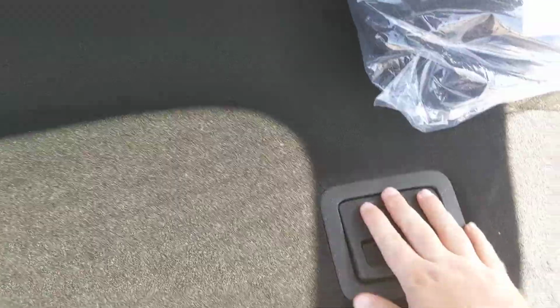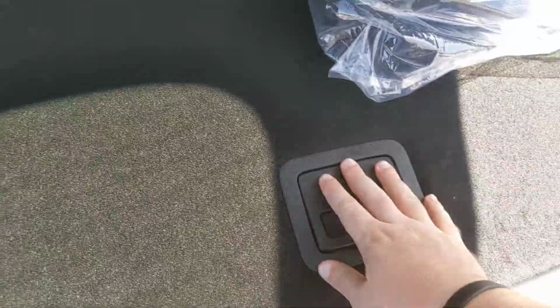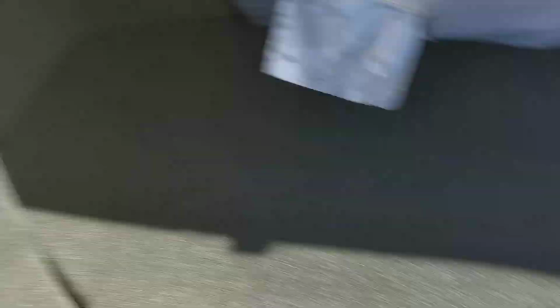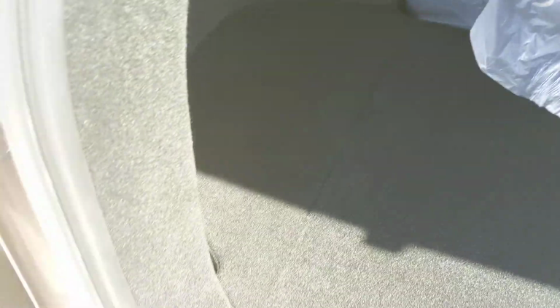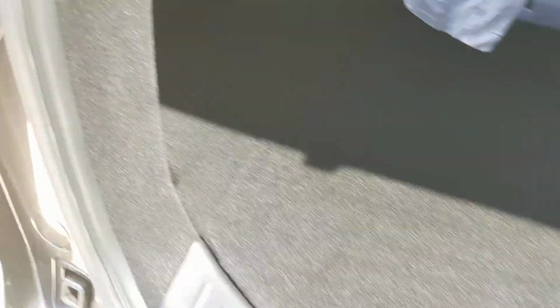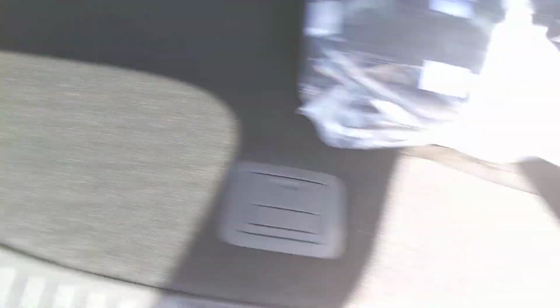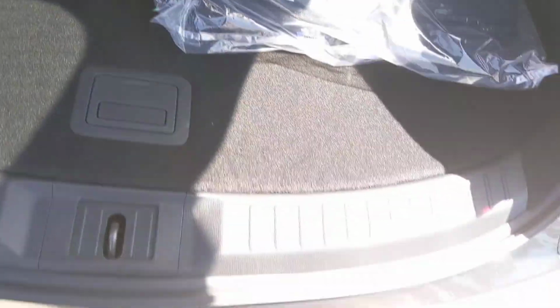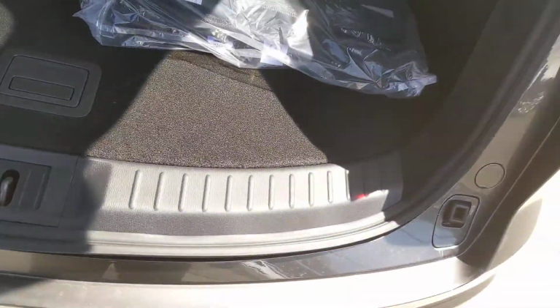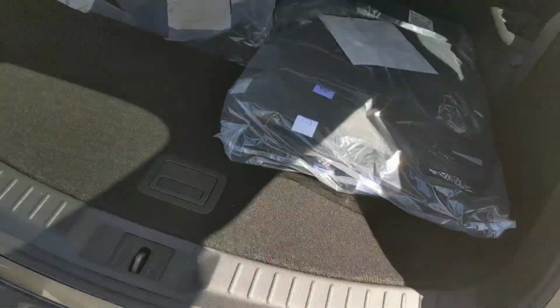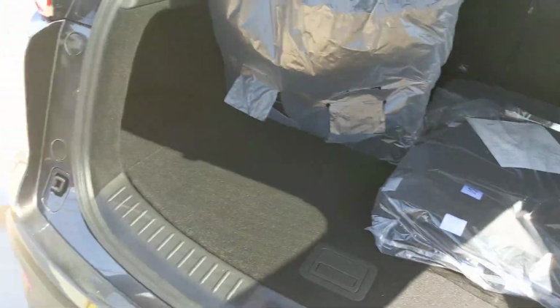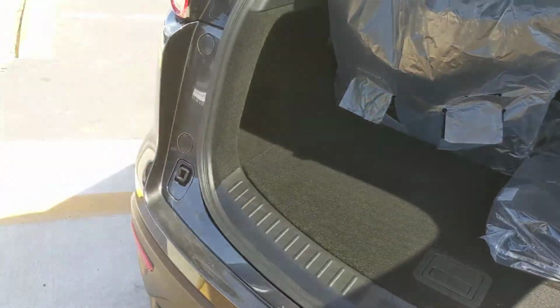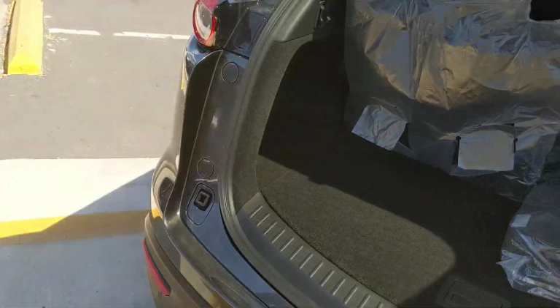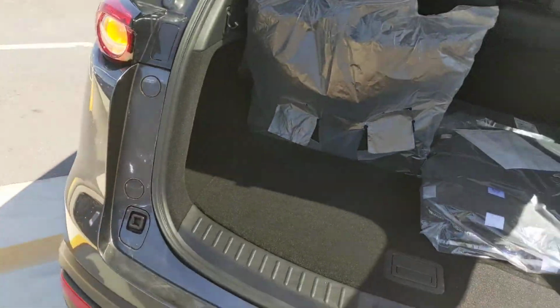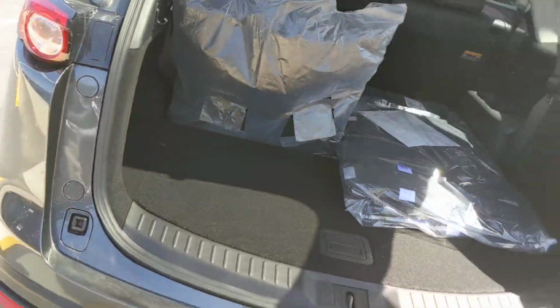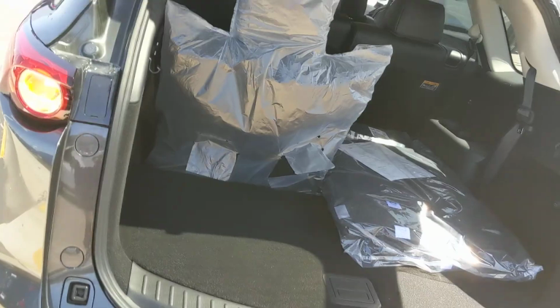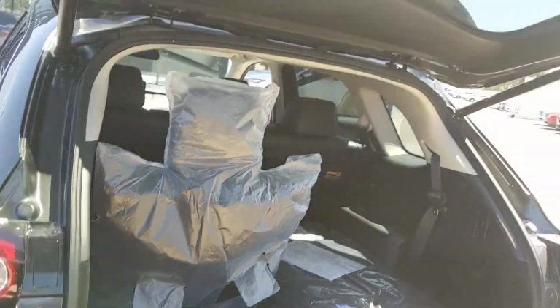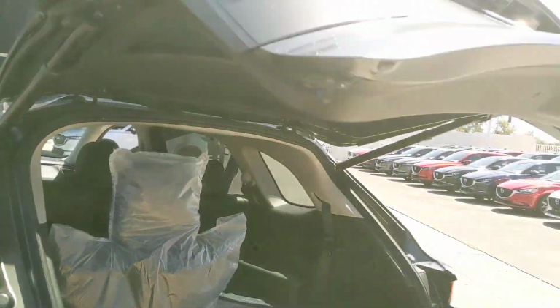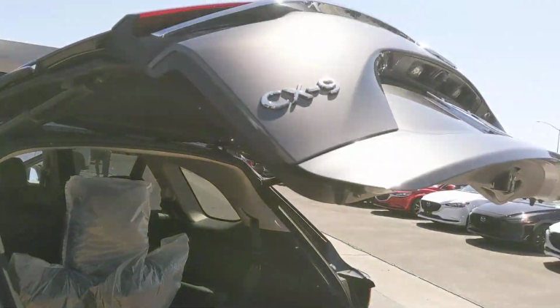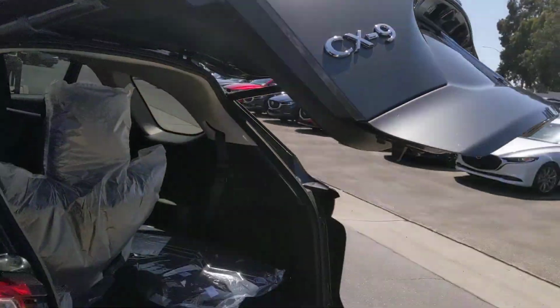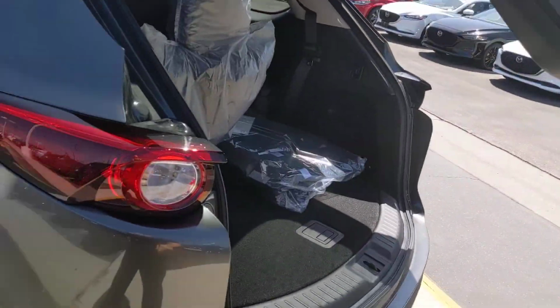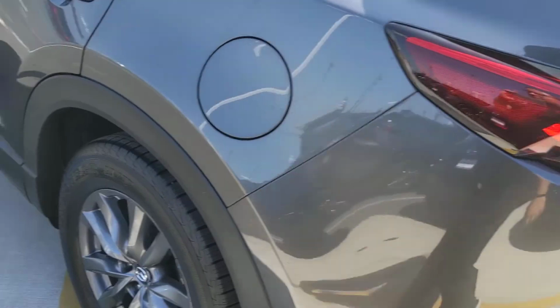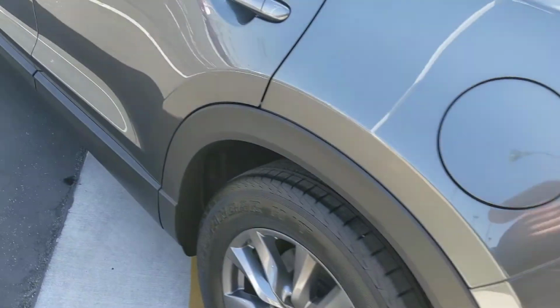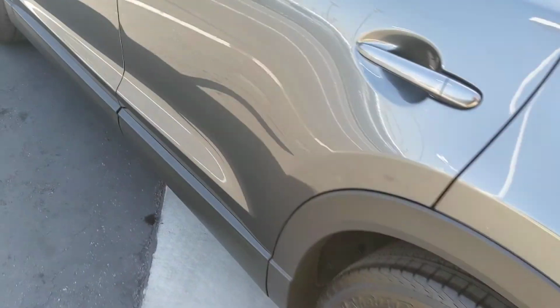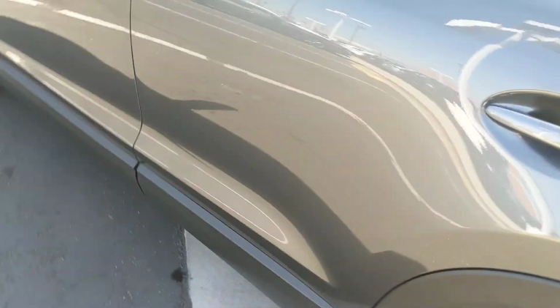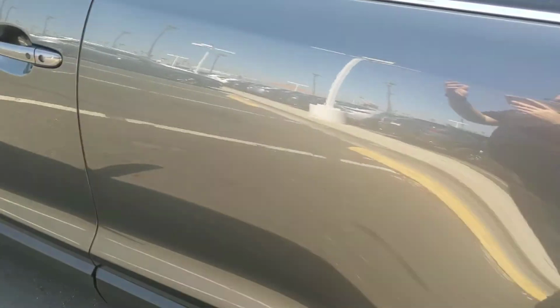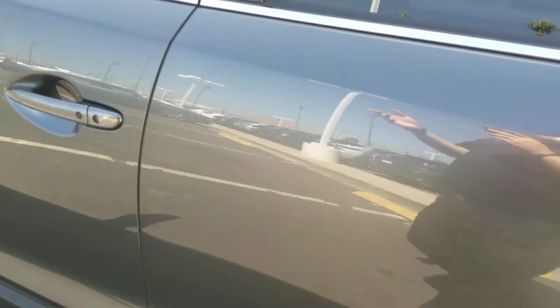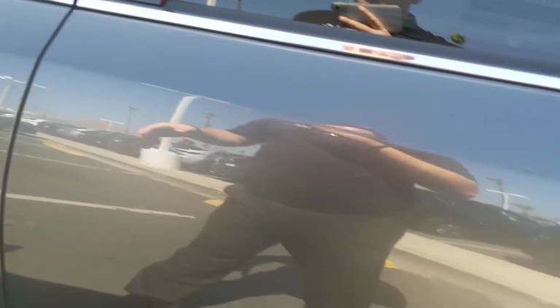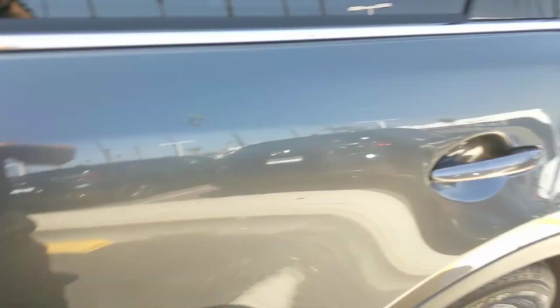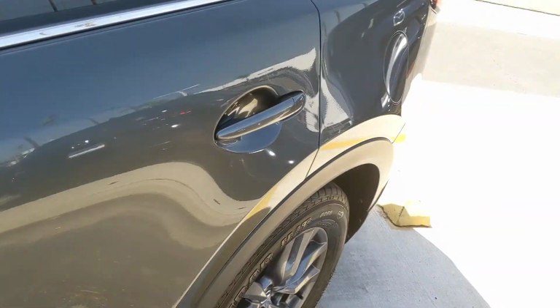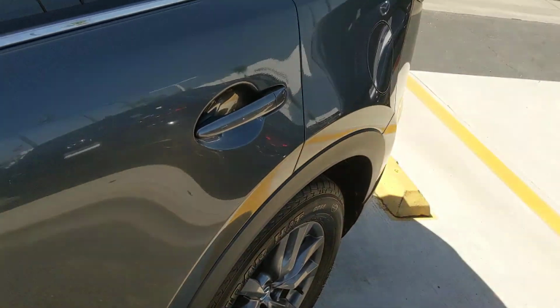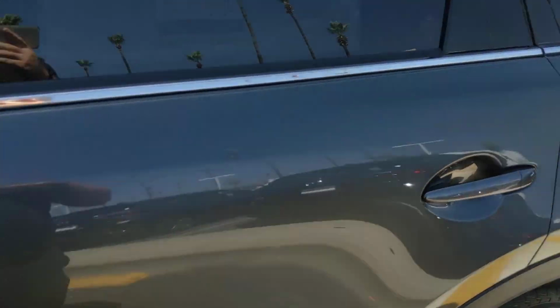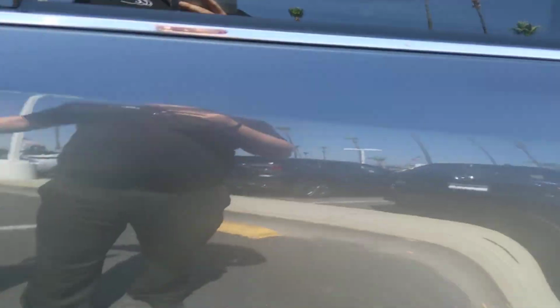Extra storage is going to be found underneath the floor panel here, as well as the subwoofer for the Bose. And that tailgate is height adjustable in case you need it to be — so if you have anything hanging from the rafters in the garage, it'll make sure the tailgate doesn't hit it.